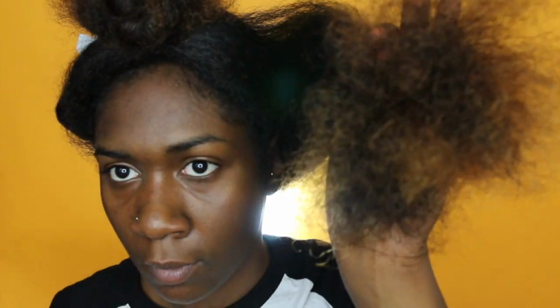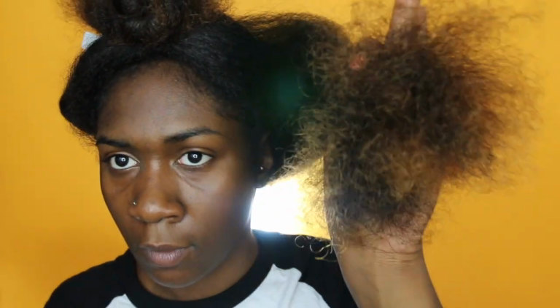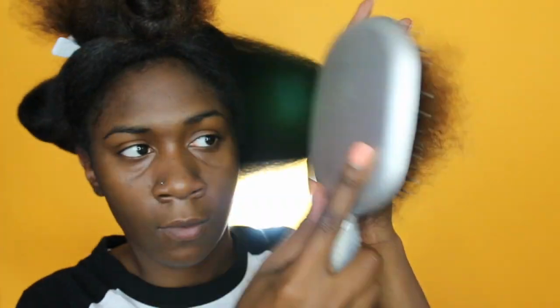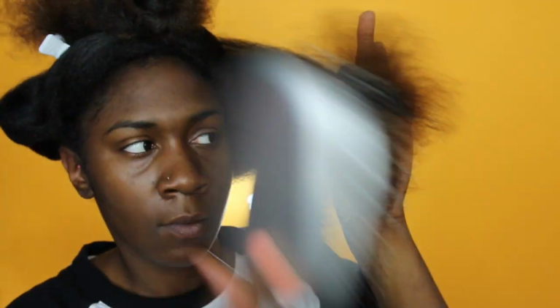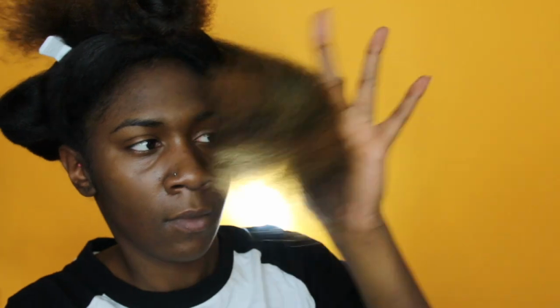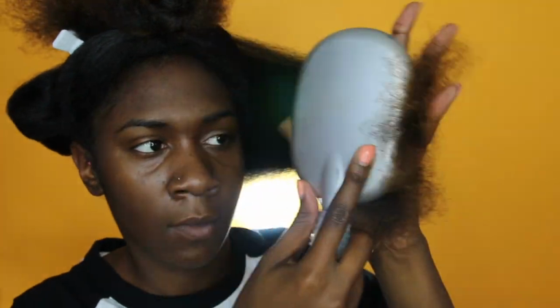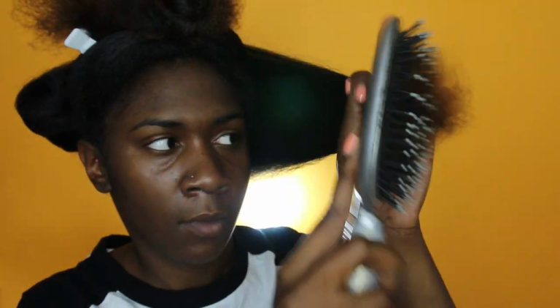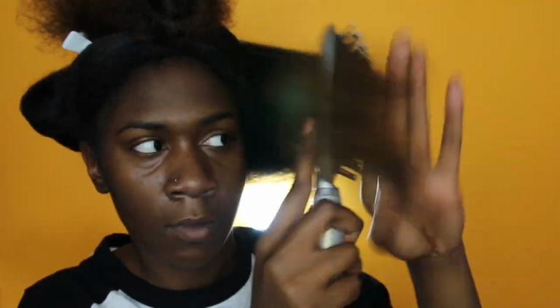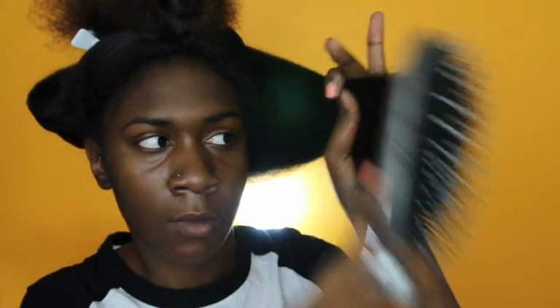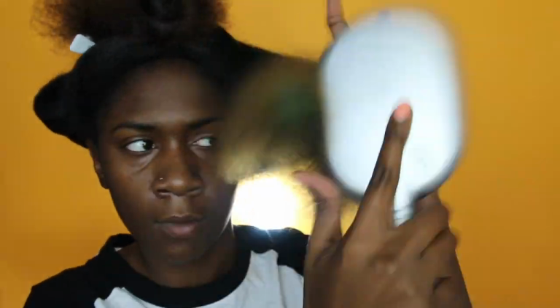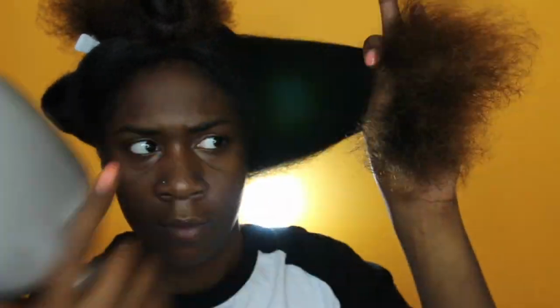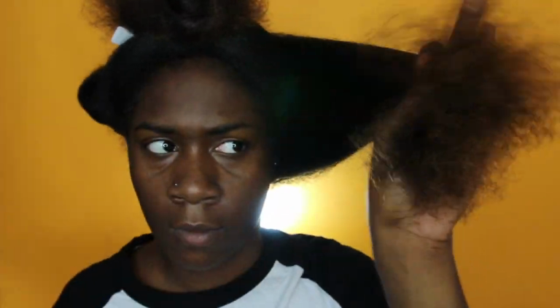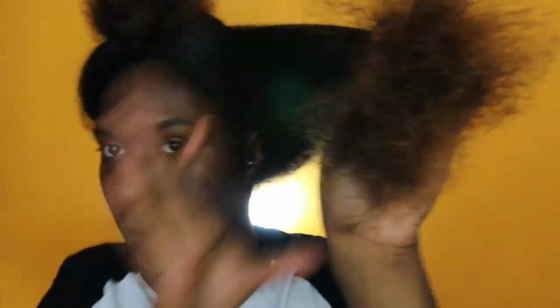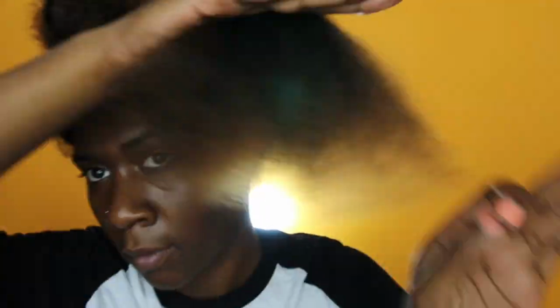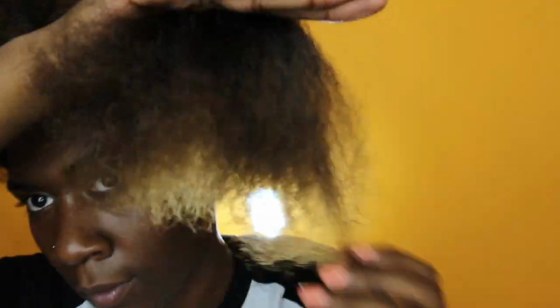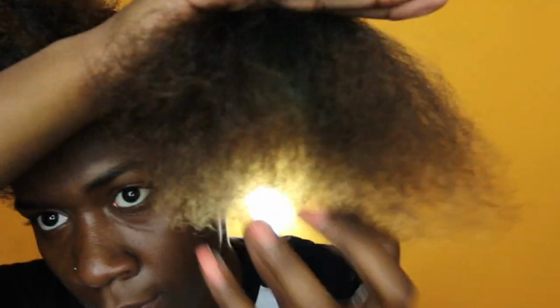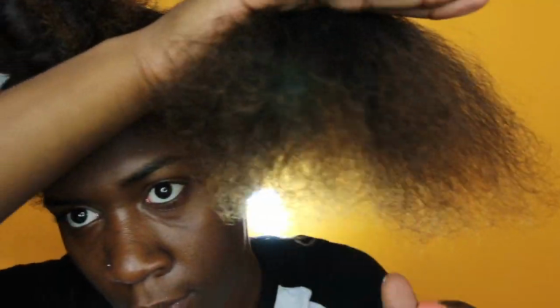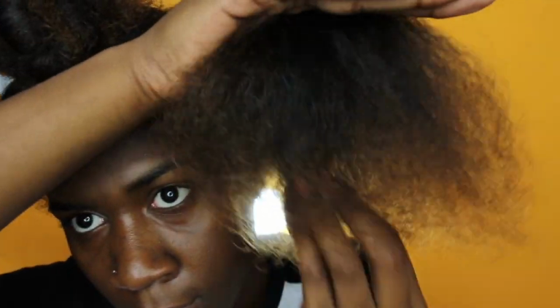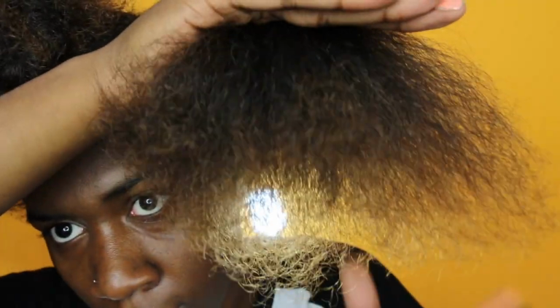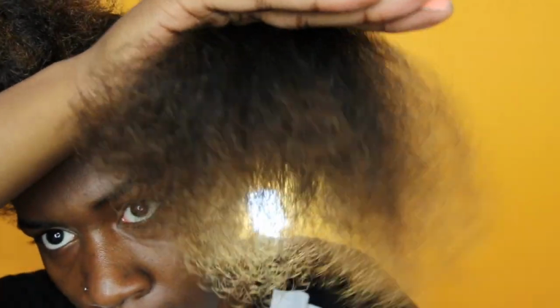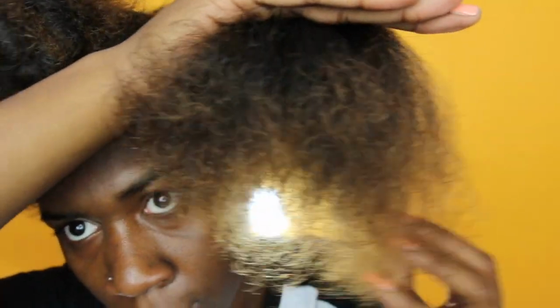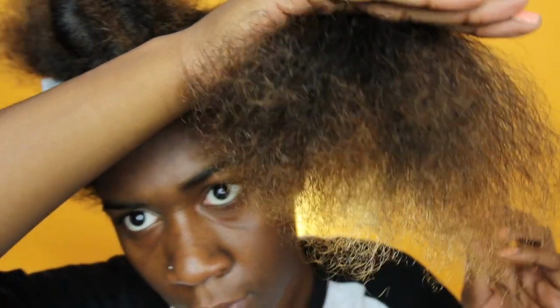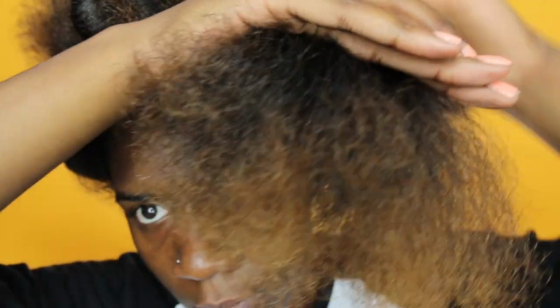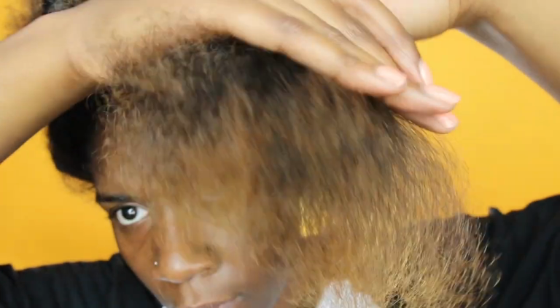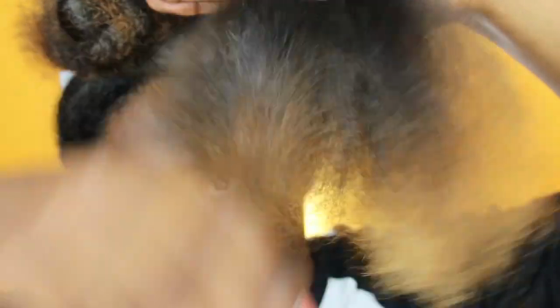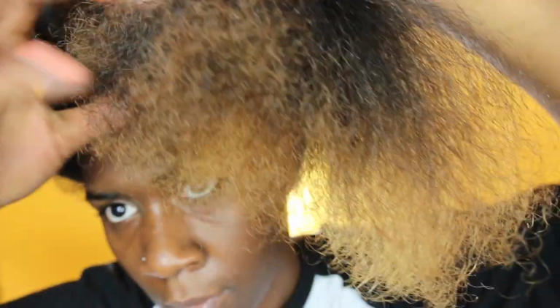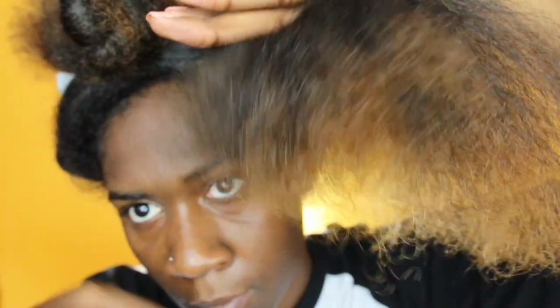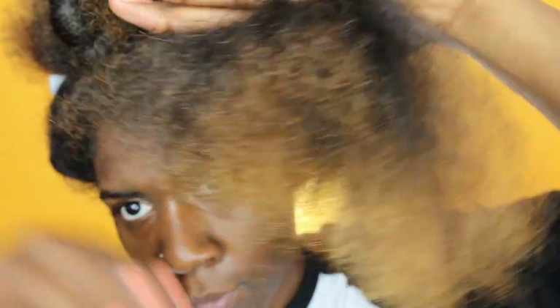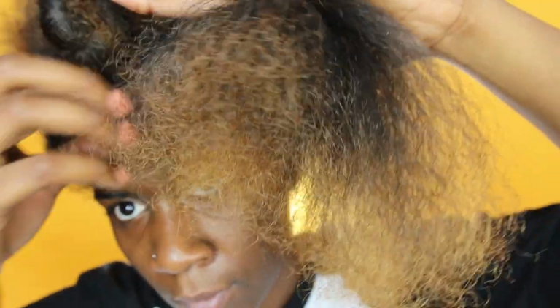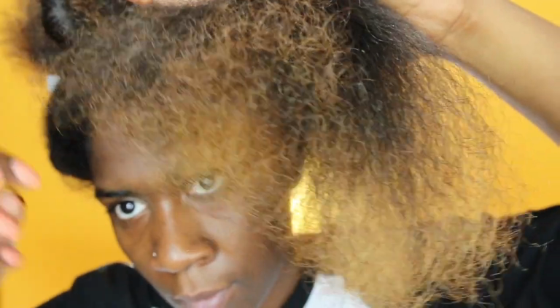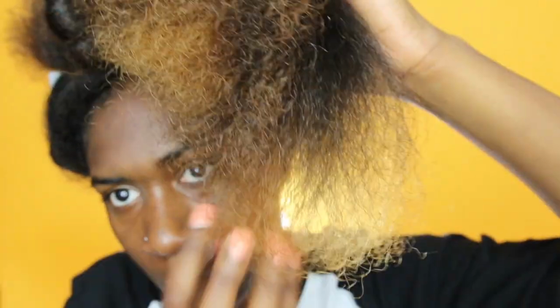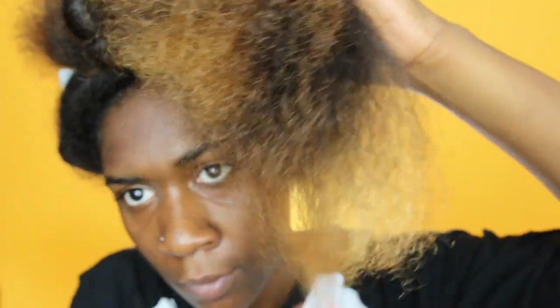I basically do this when it's time. The last time I trimmed my hair is when I actually cut my hair, so that was about six months ago, so my hair is well overdue for a trim.